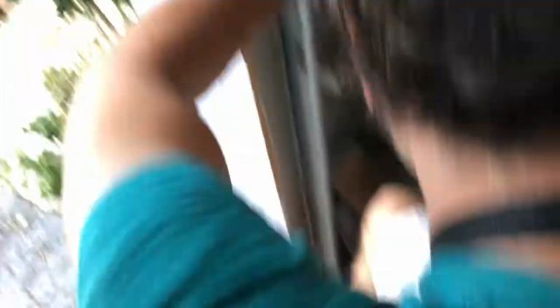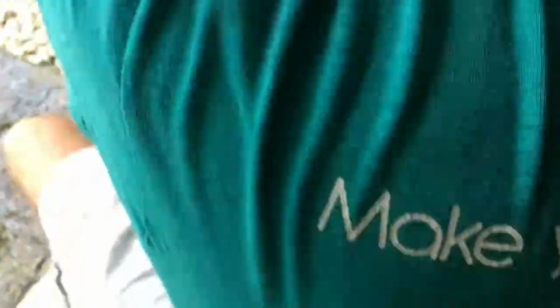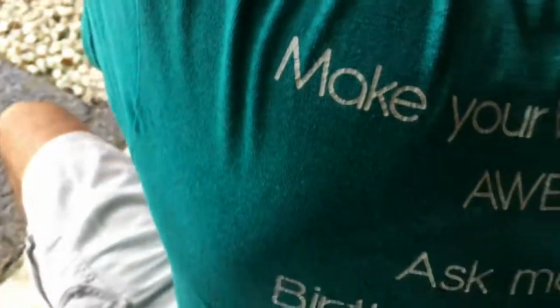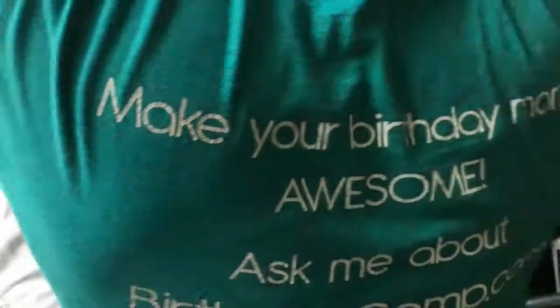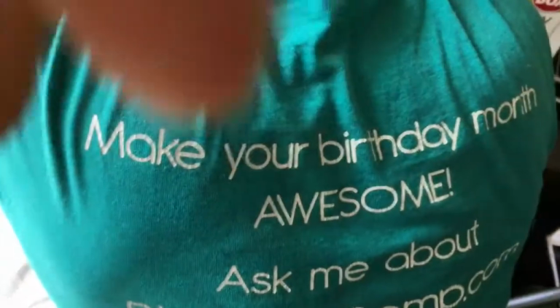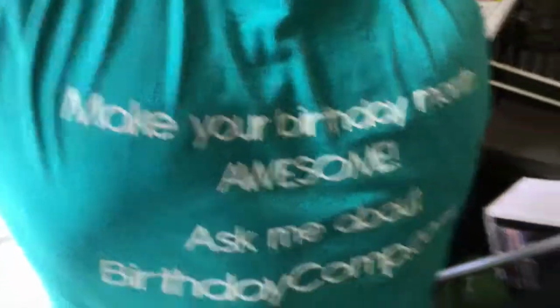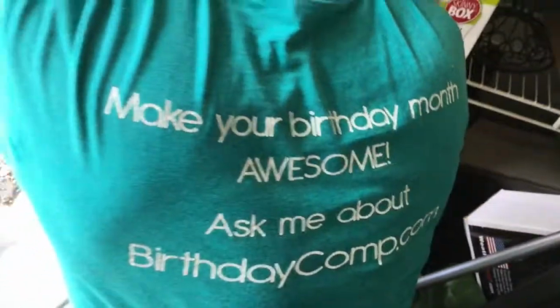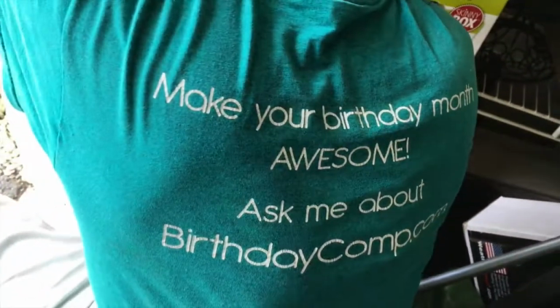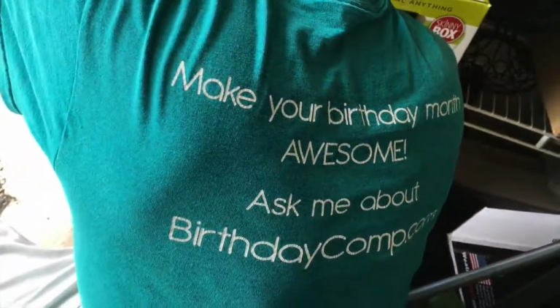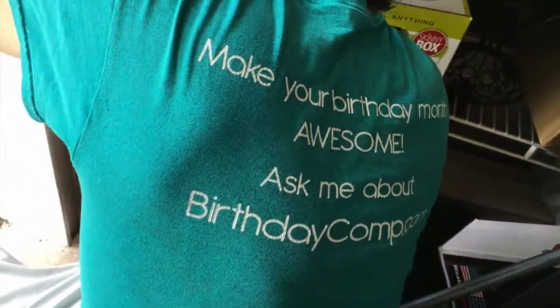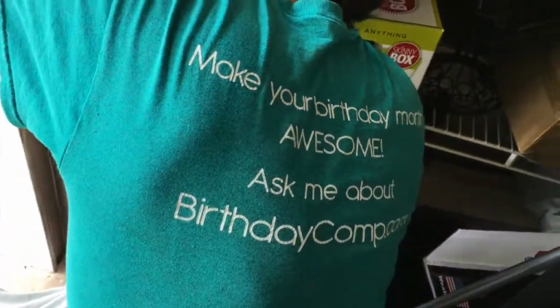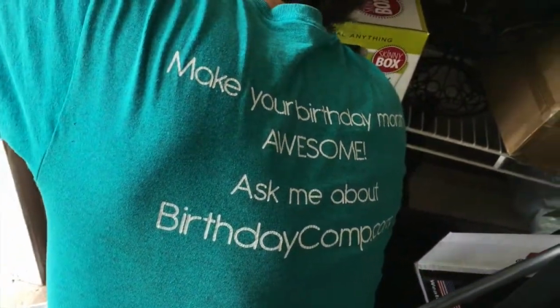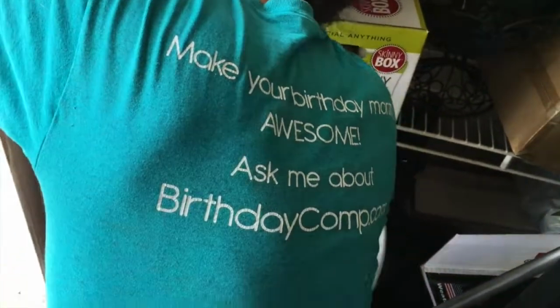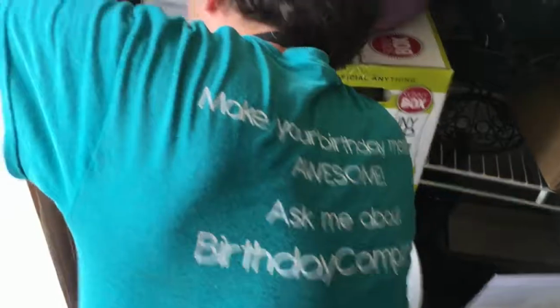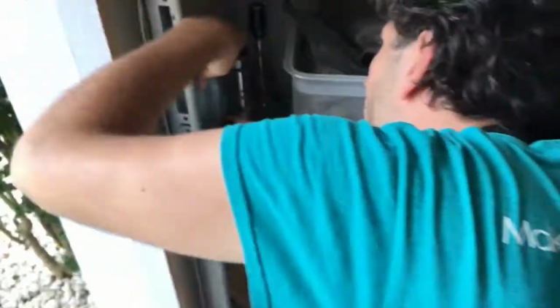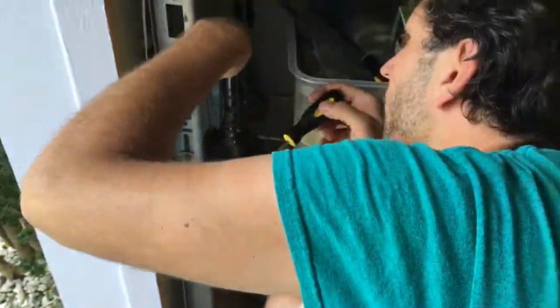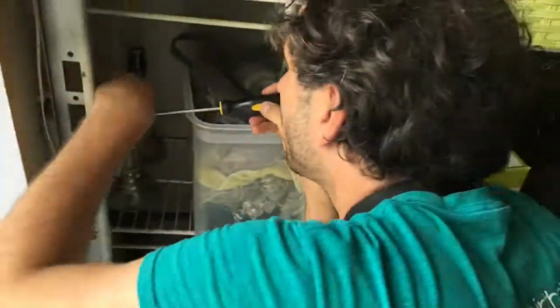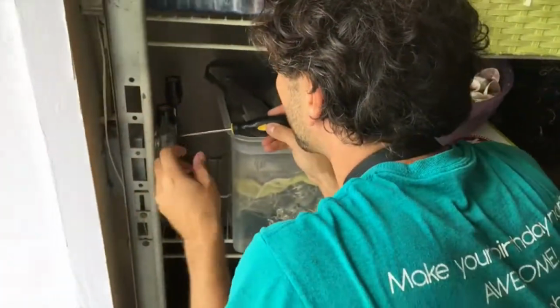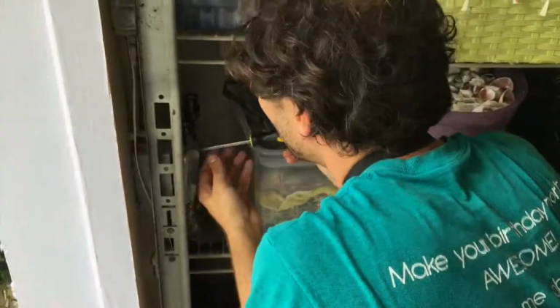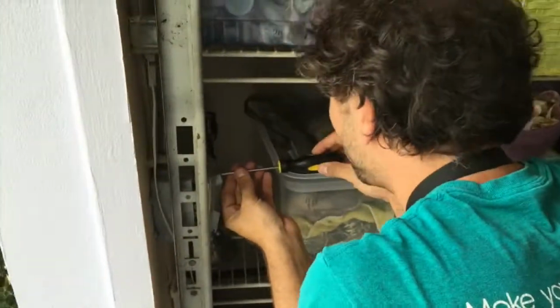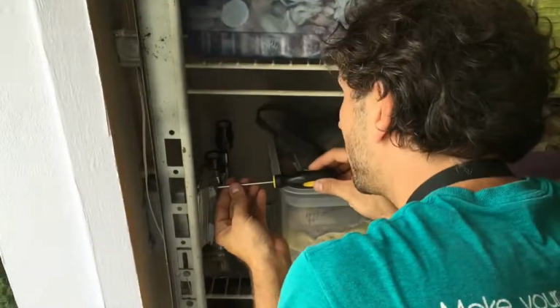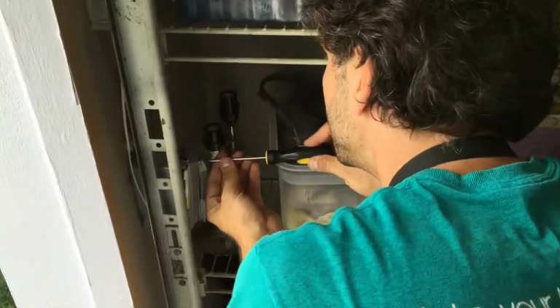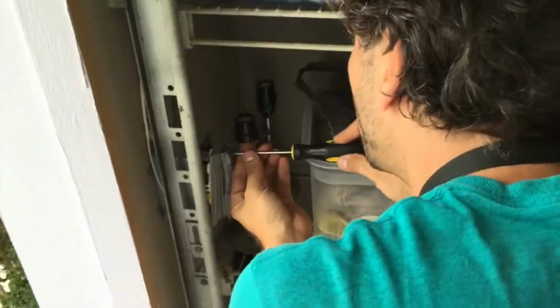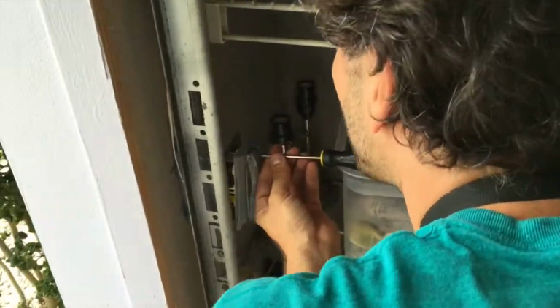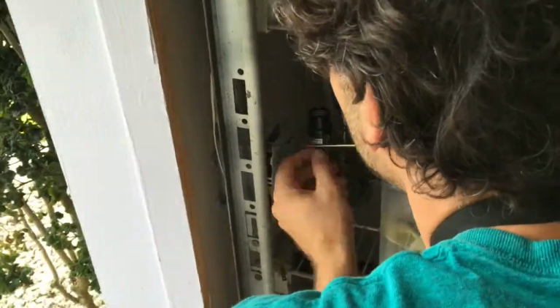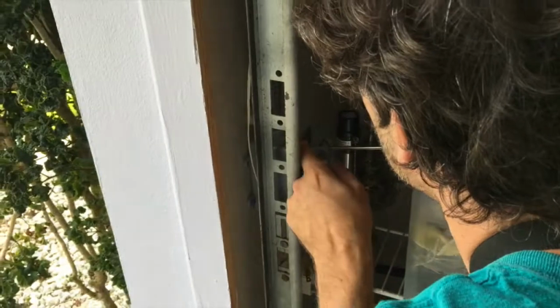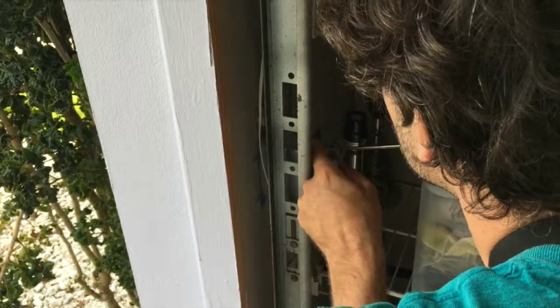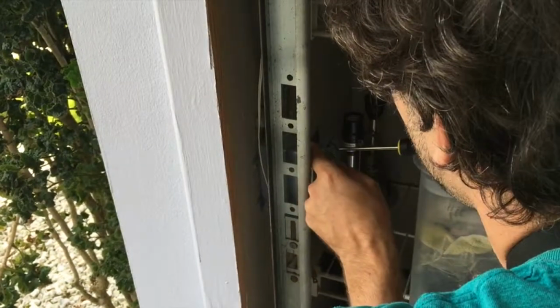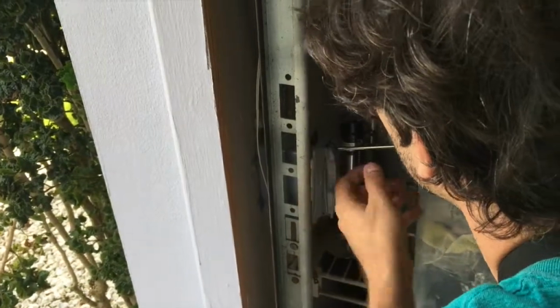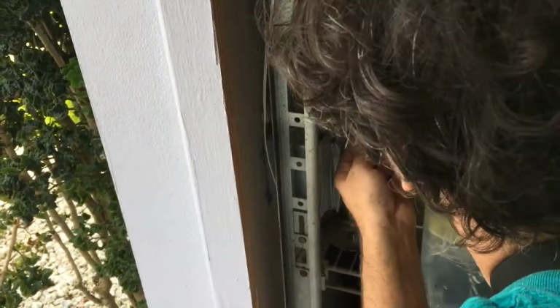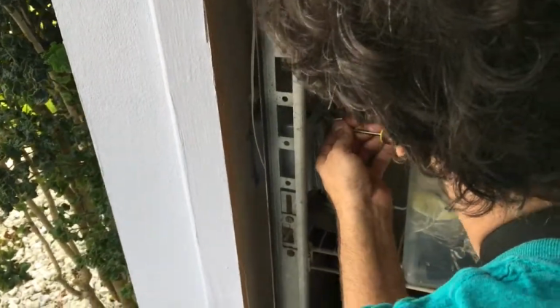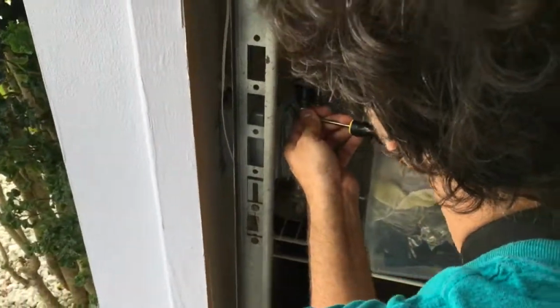What's it say on the back of your shirt? 'Make your birthday awesome — ask me how.' Birthdaycomp.com. What's birthdaycomp.com? It's an online directory of local businesses that offer free gifts during your birthday month.